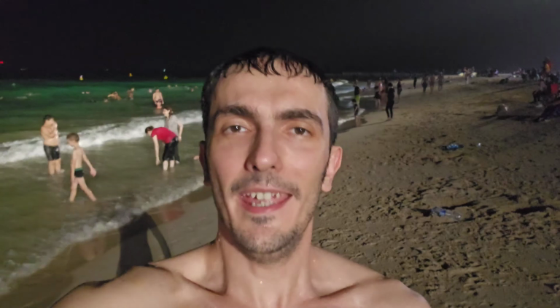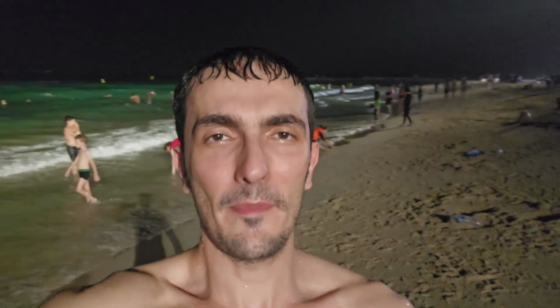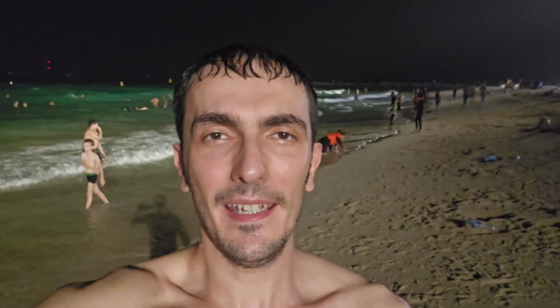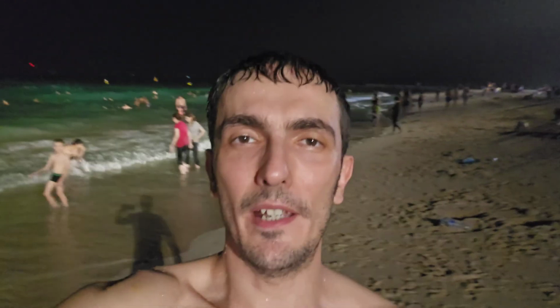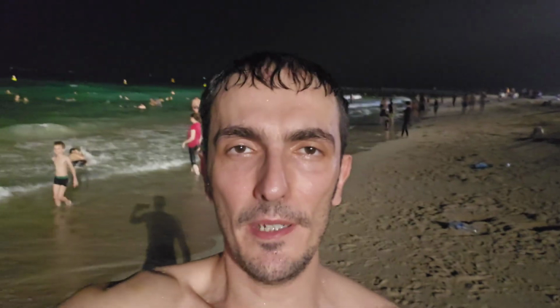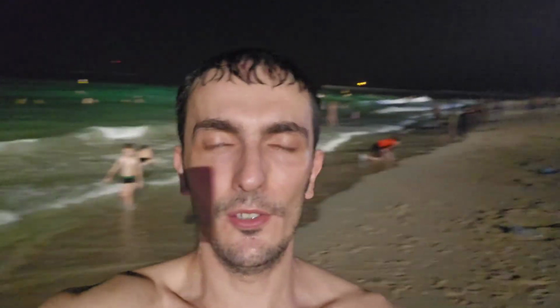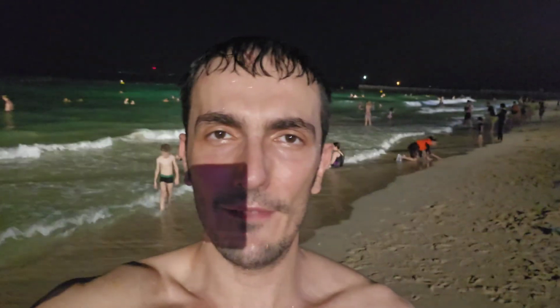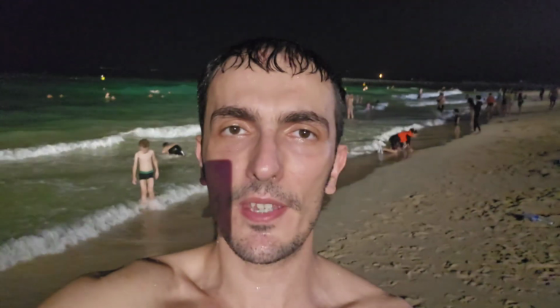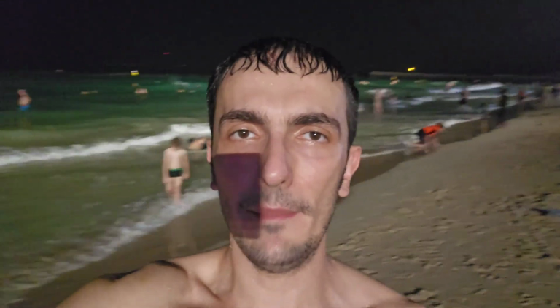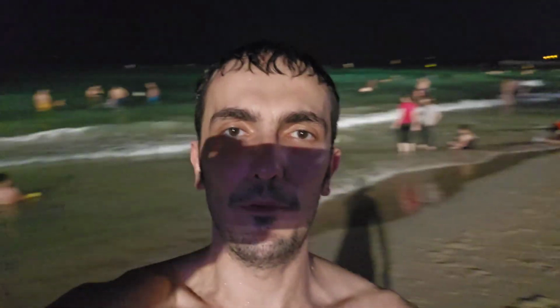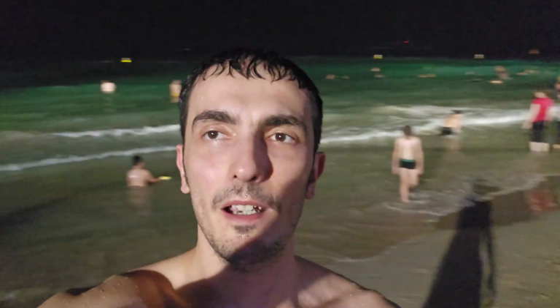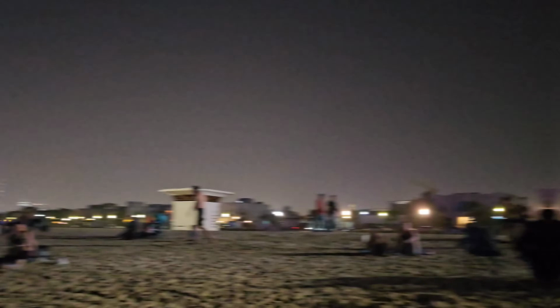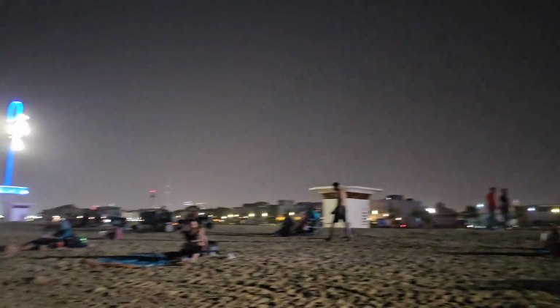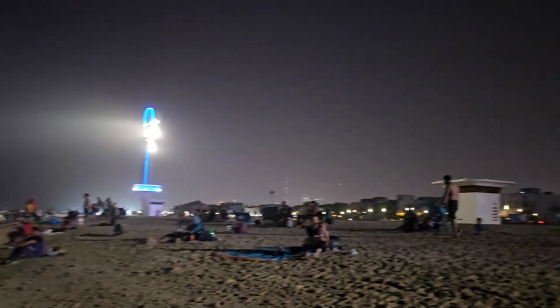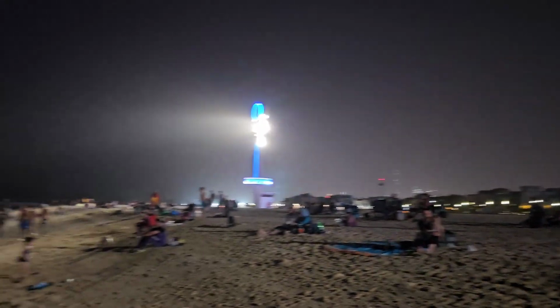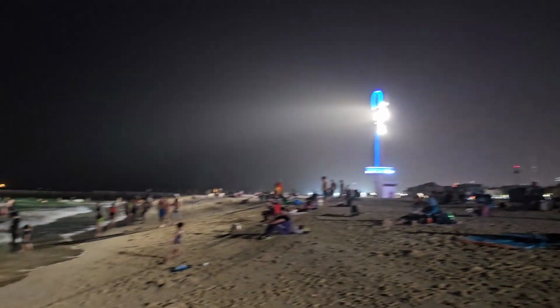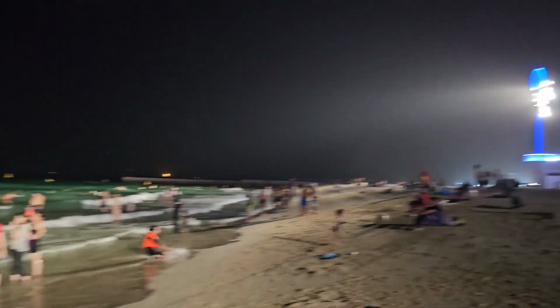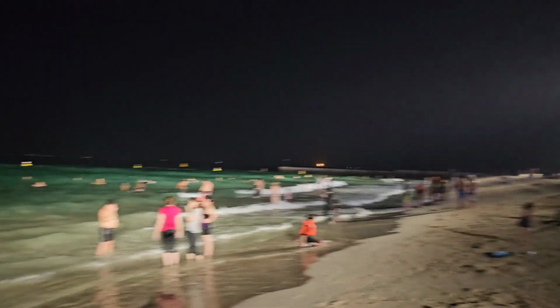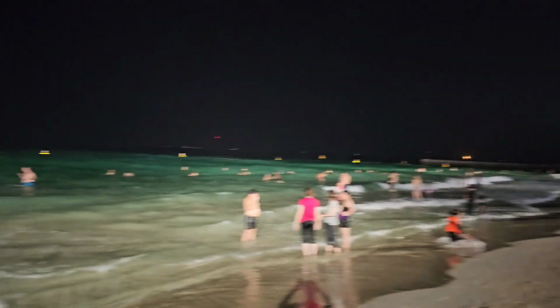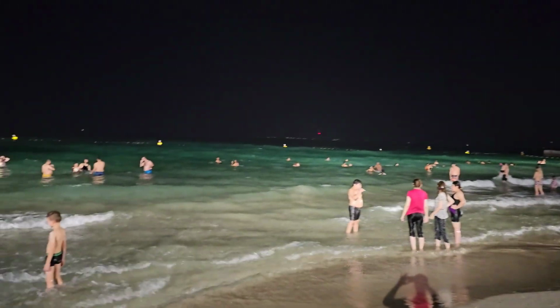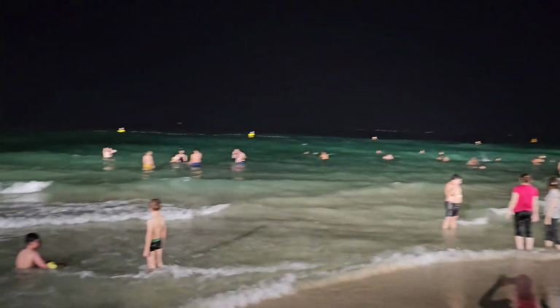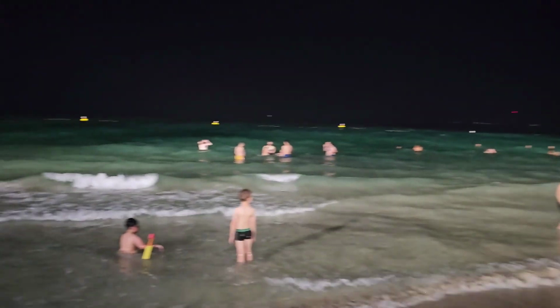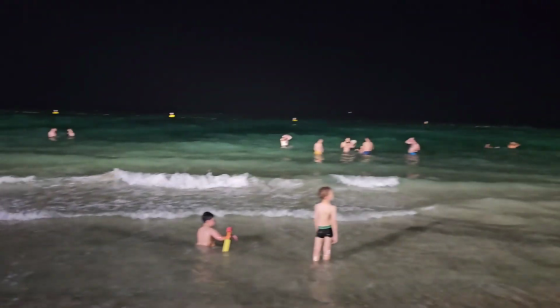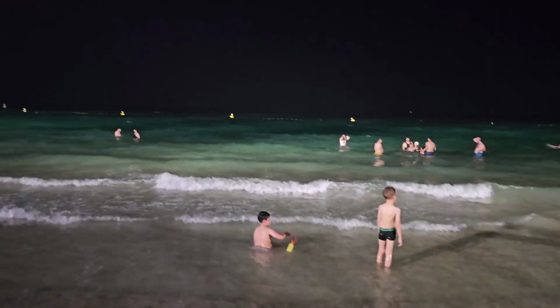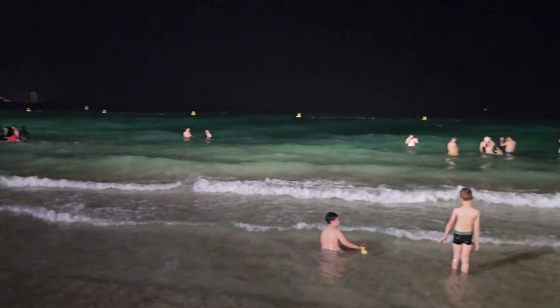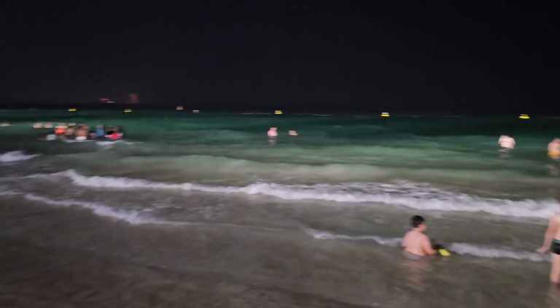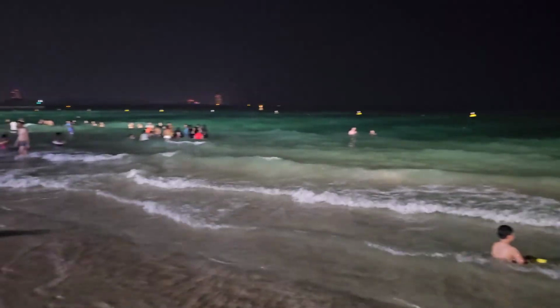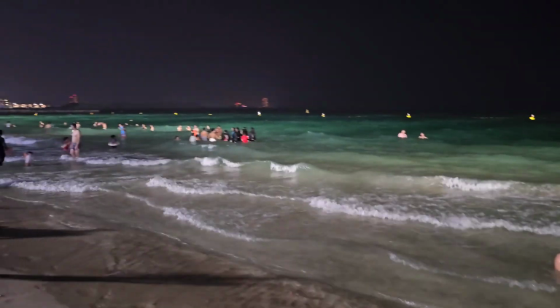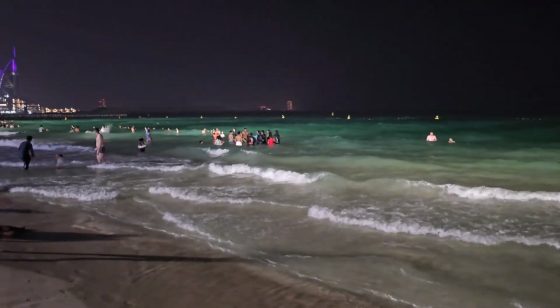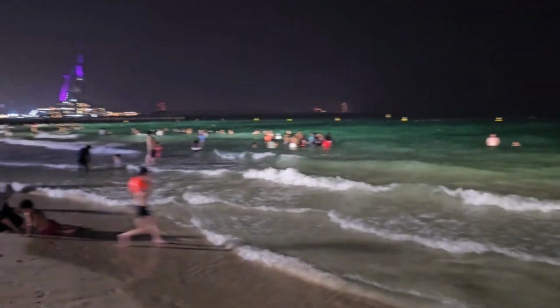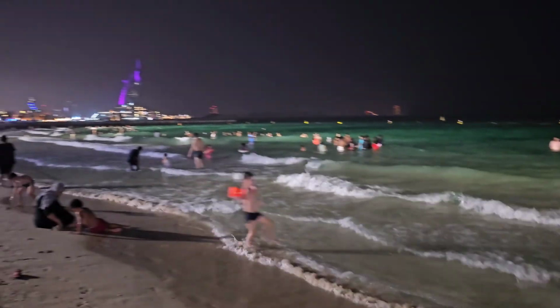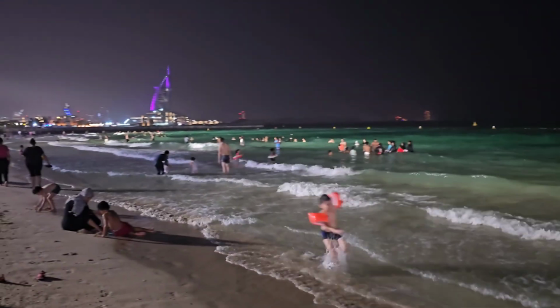I'm standing in front of a night beach in Dubai. I've never seen a night beach before. There are lights here that illuminate the entire beach. Check this out — this is incredible. You can see everybody on the beach.